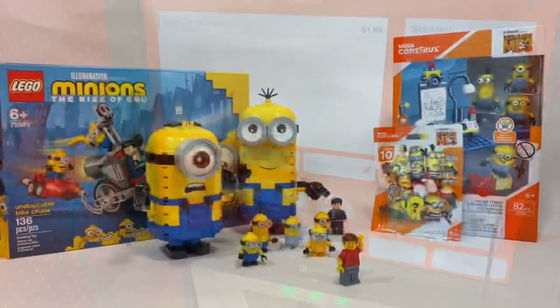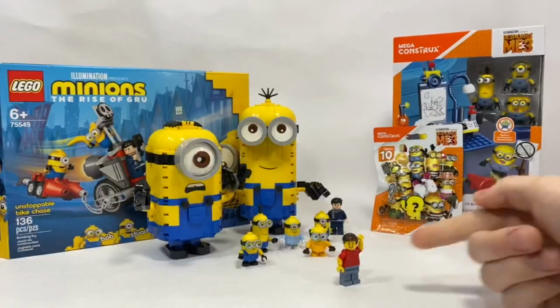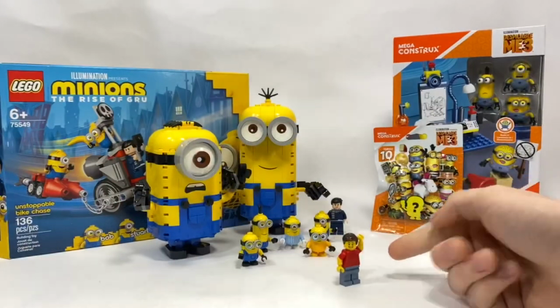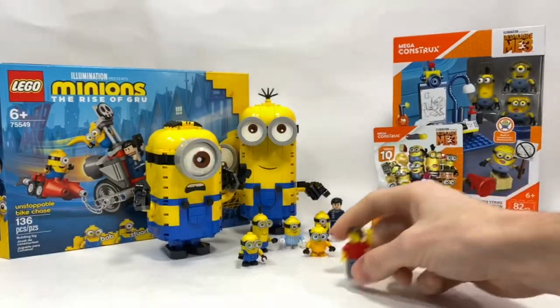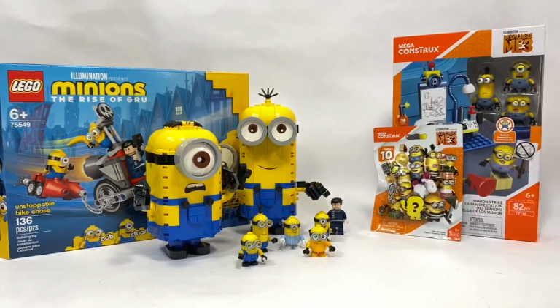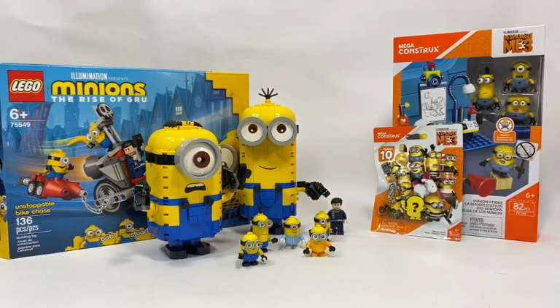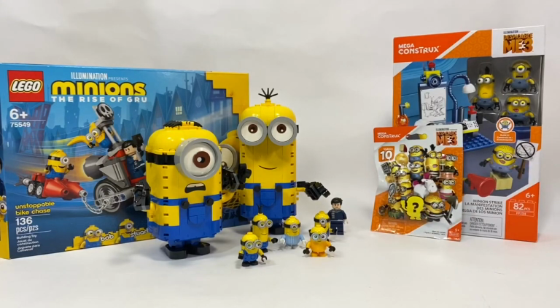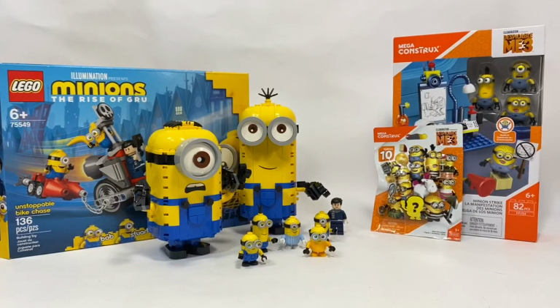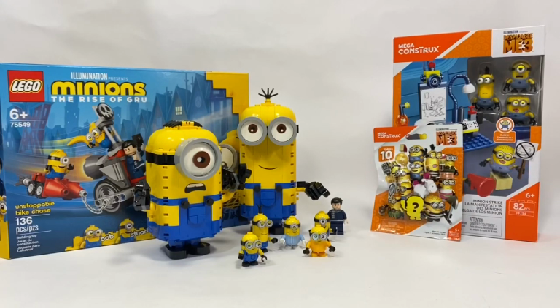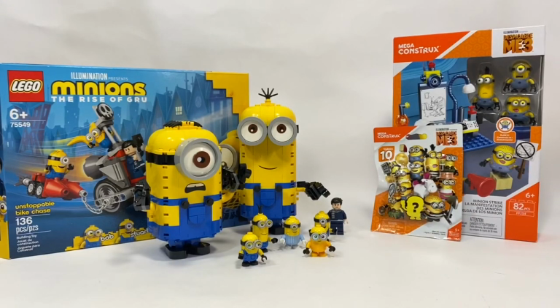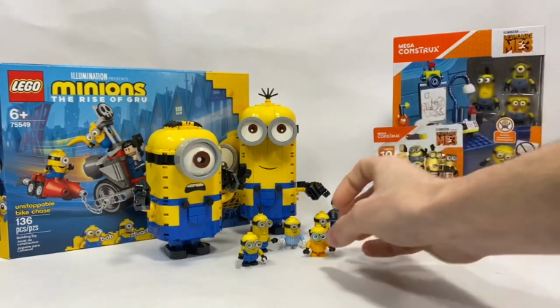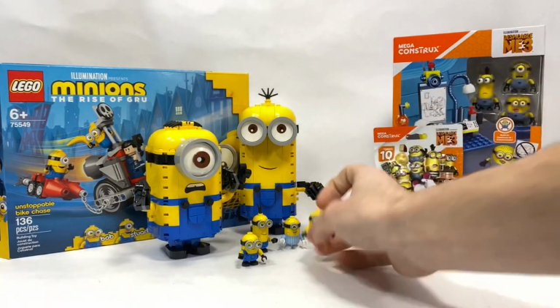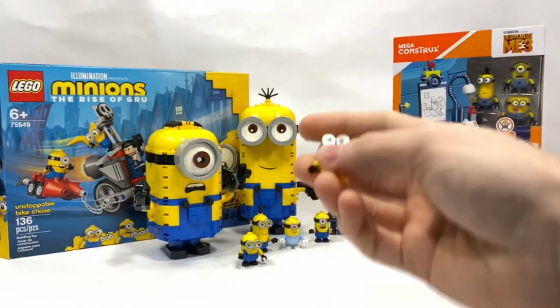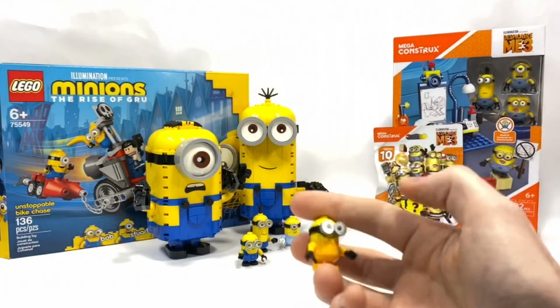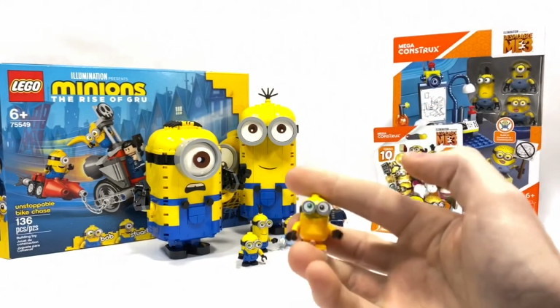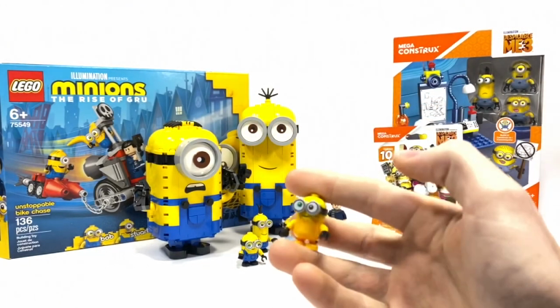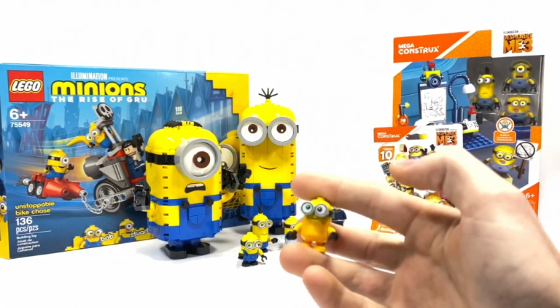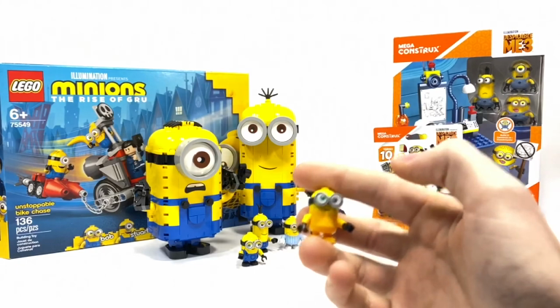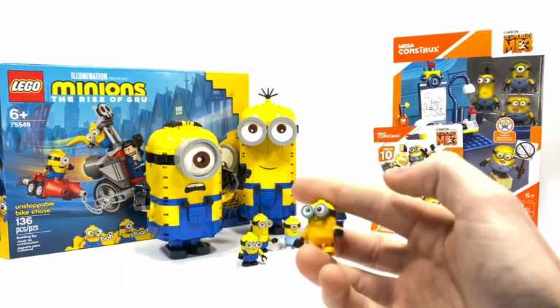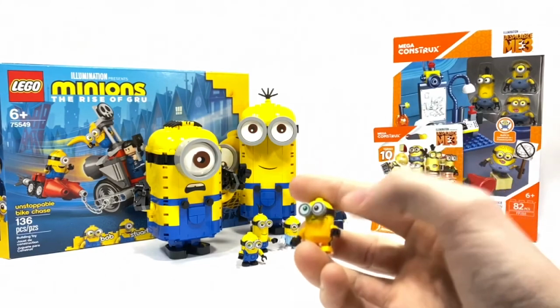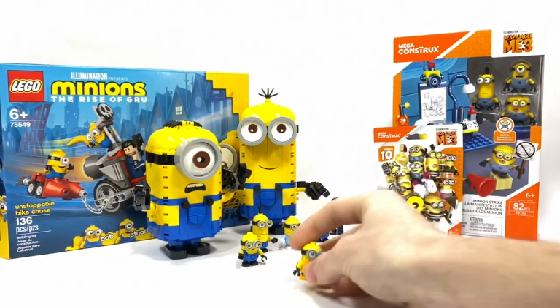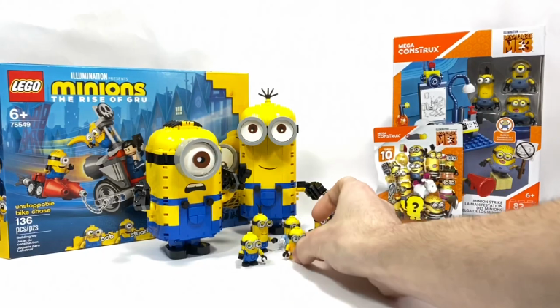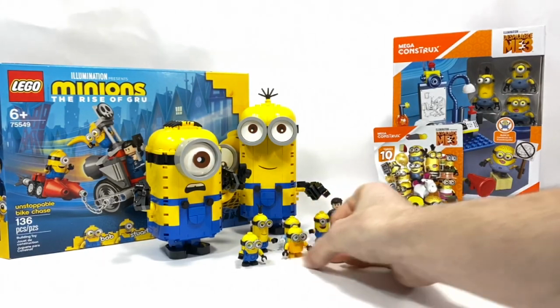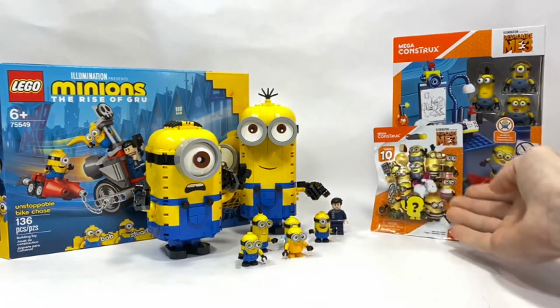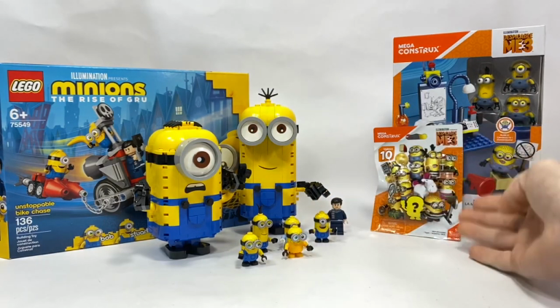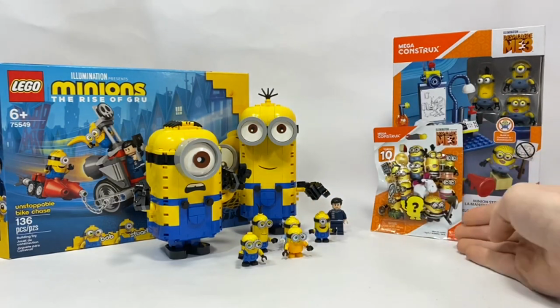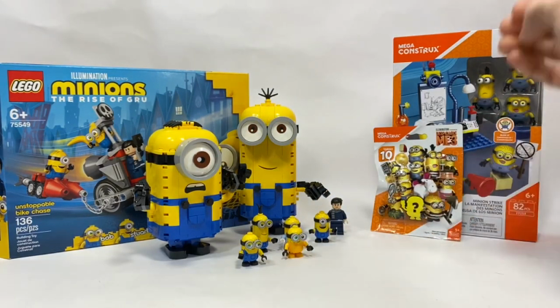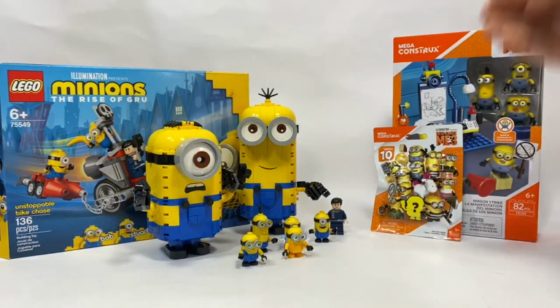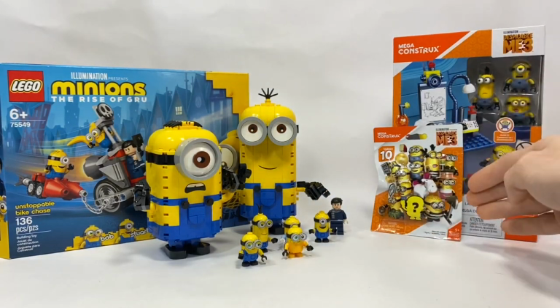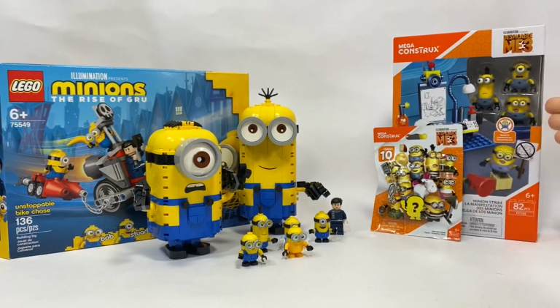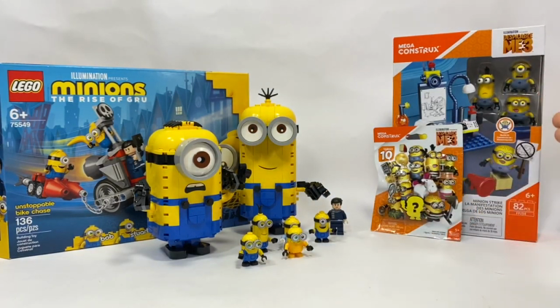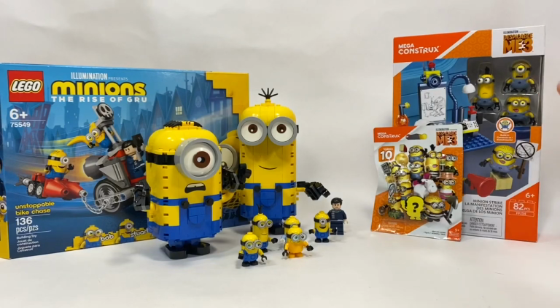Hey, that's JB BrickFanatic here. In this video, I'm going to be comparing the new LEGO Rise of Gru Minions minifigures versus the Mega Constructs blind bags and minifigures.